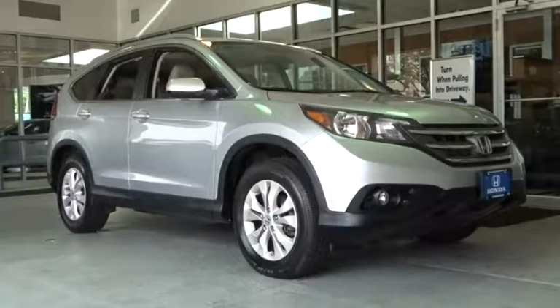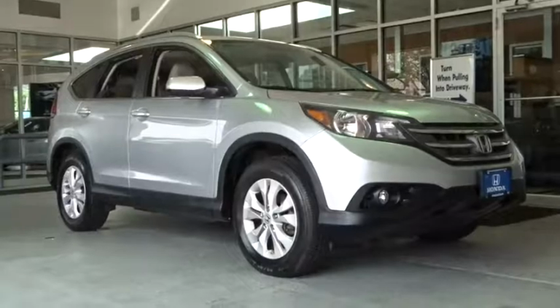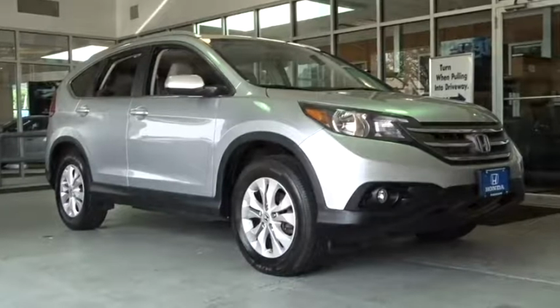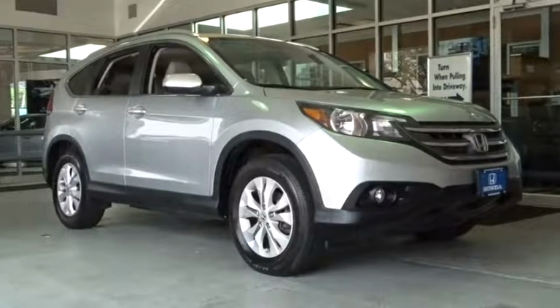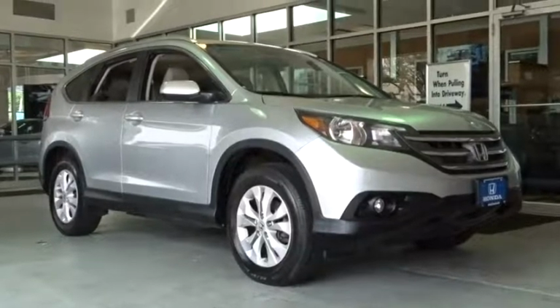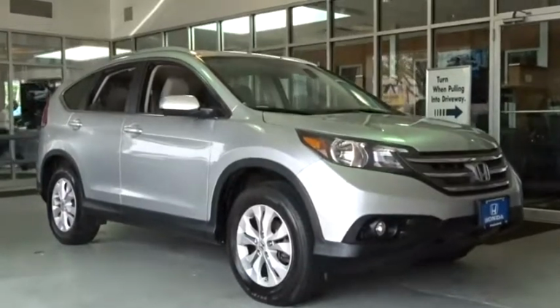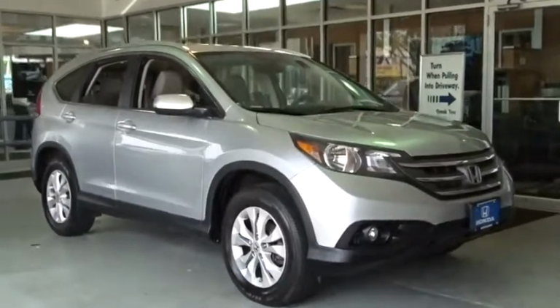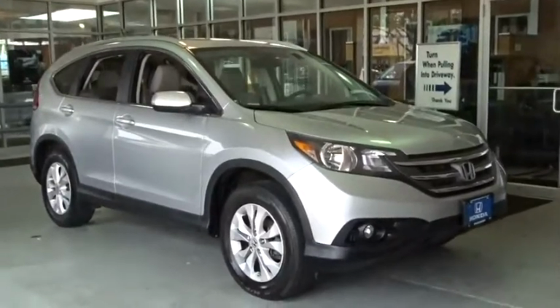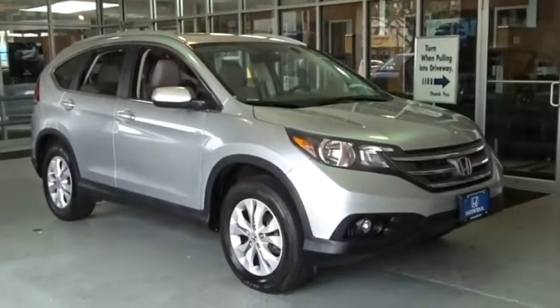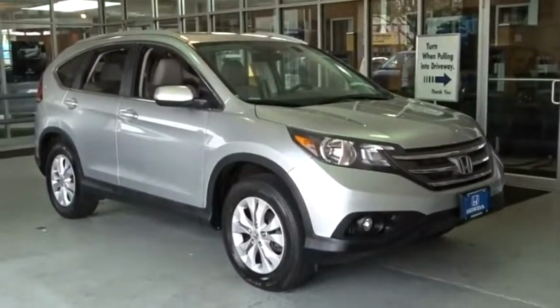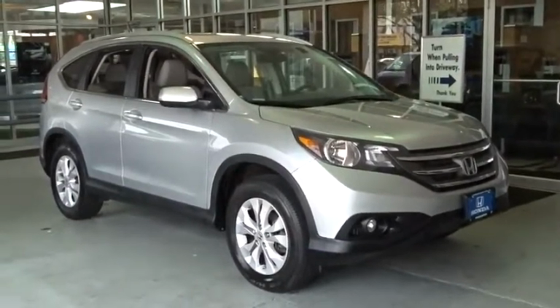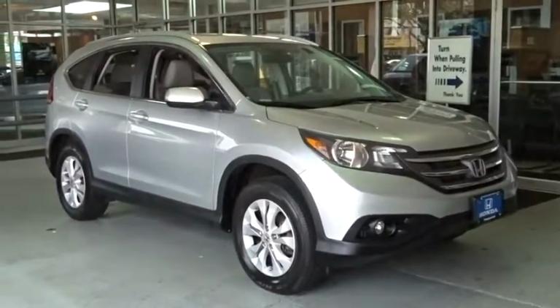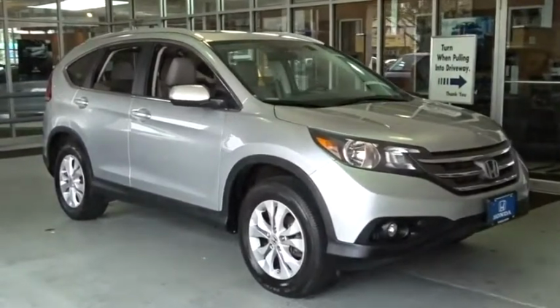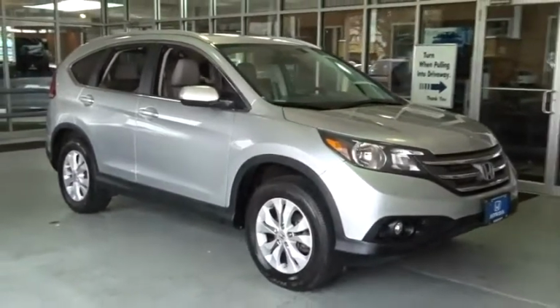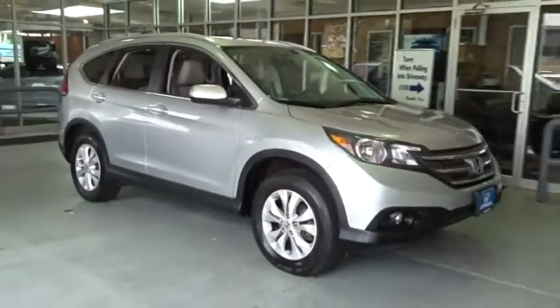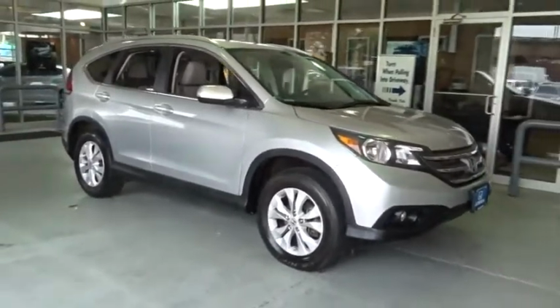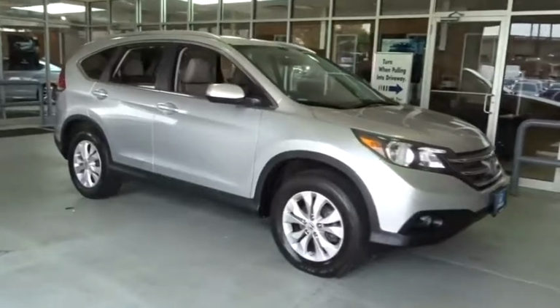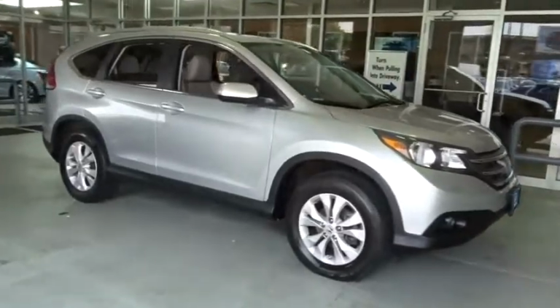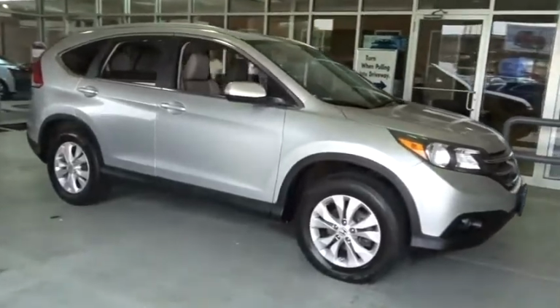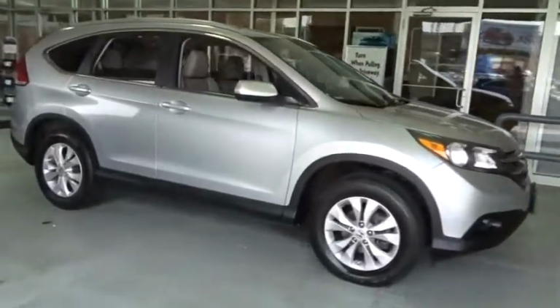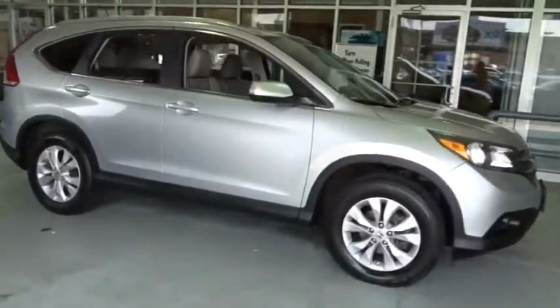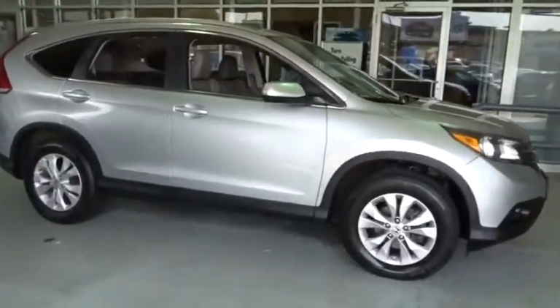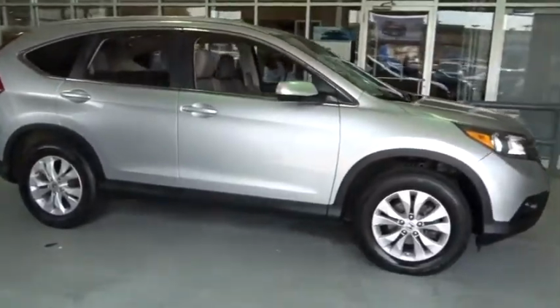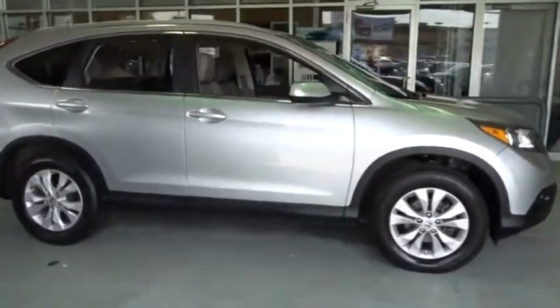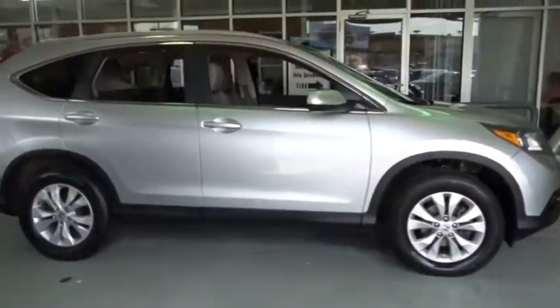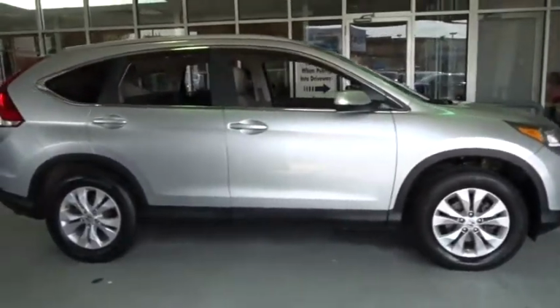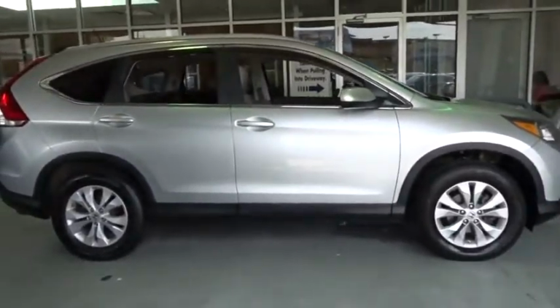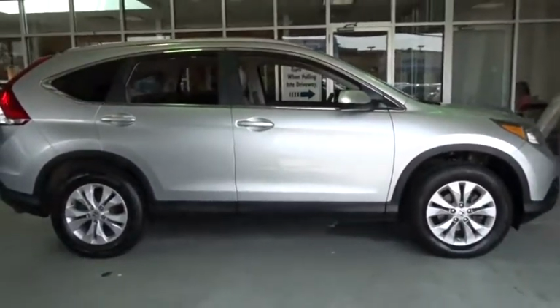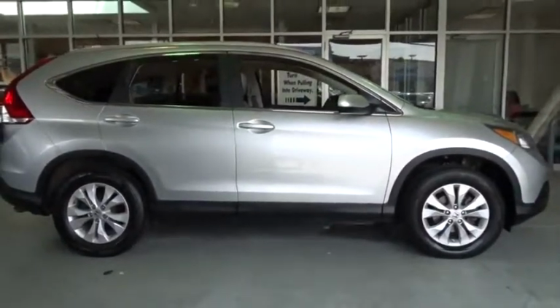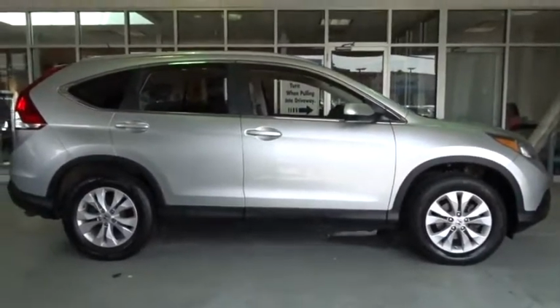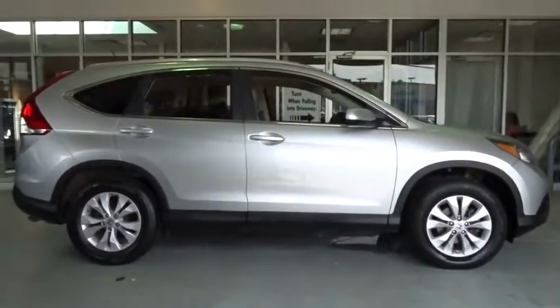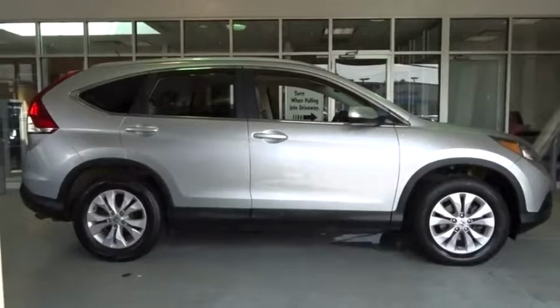The 2013 Honda CR-V — a top recommended vehicle because of its car-like driving manners, good value, cool technology, and comfy interior.